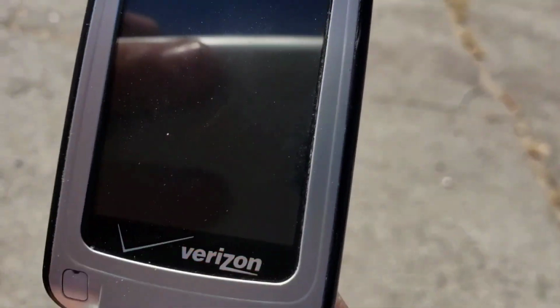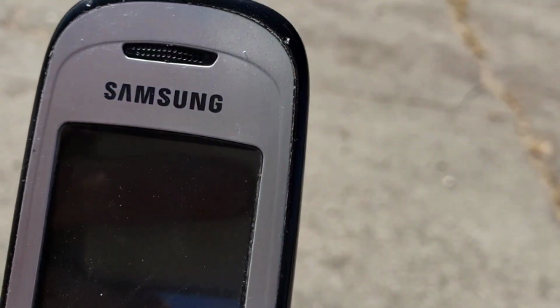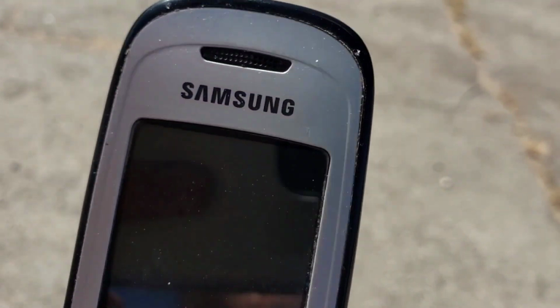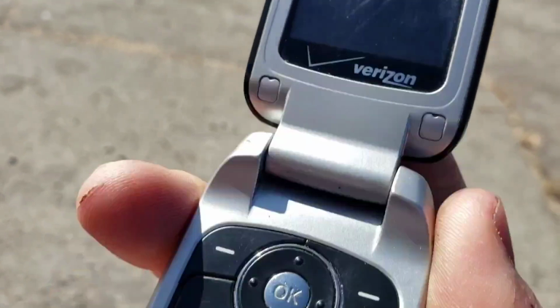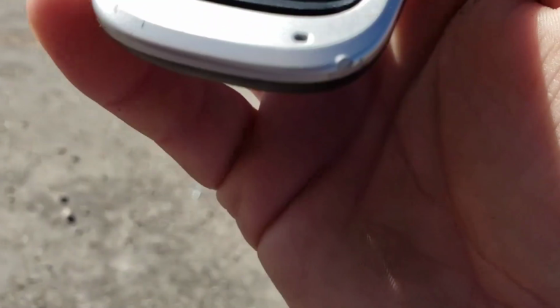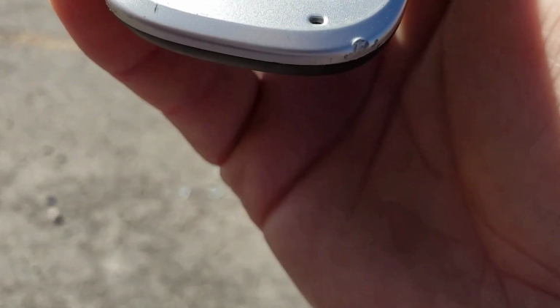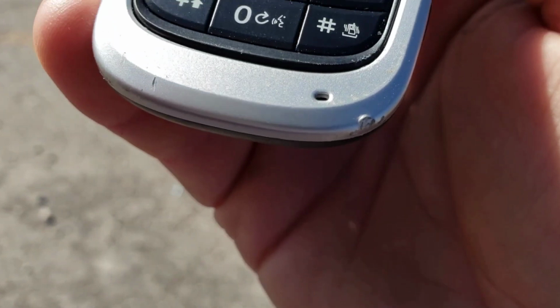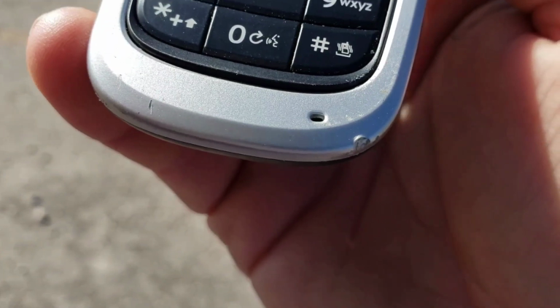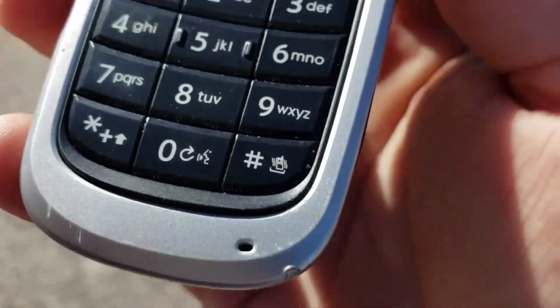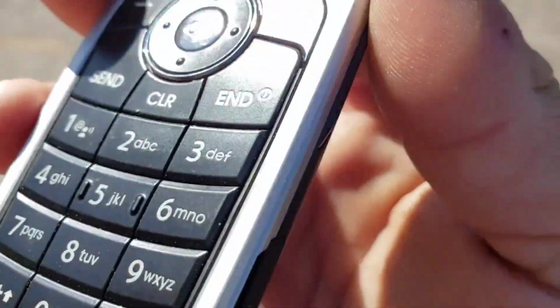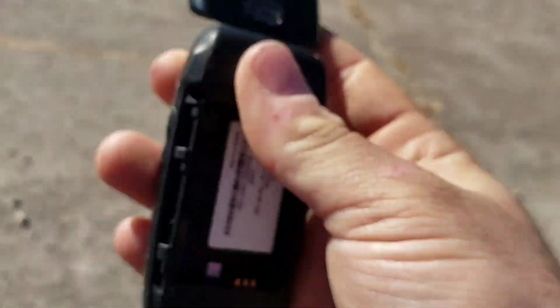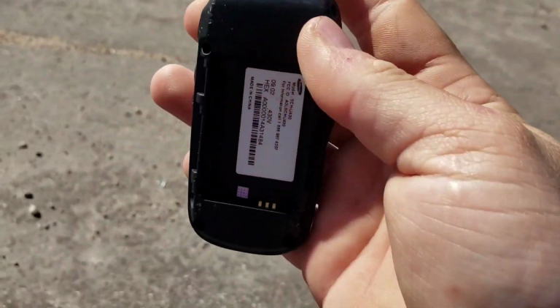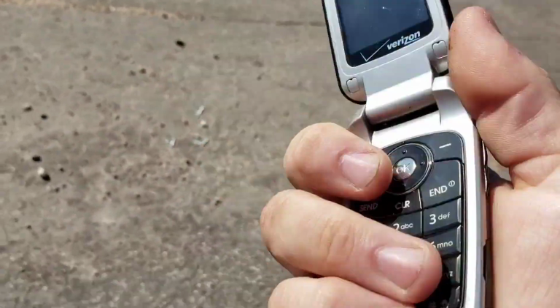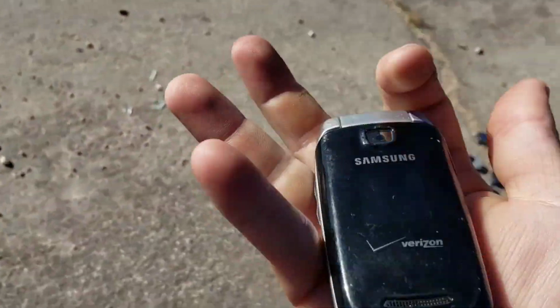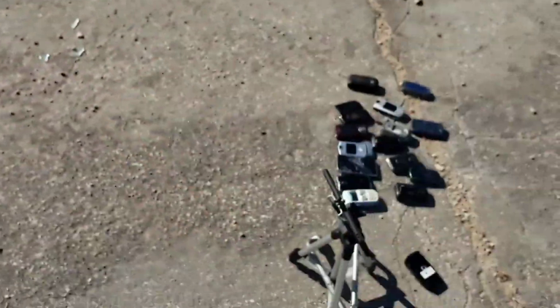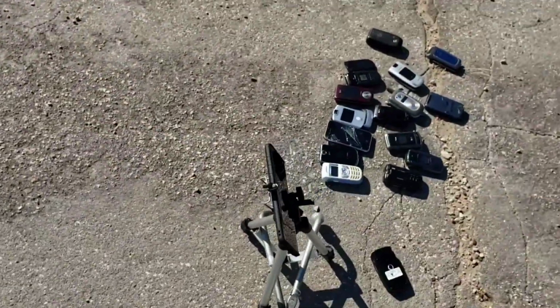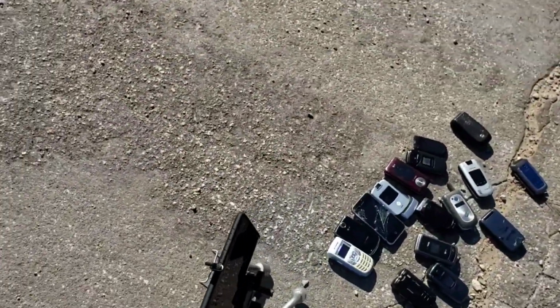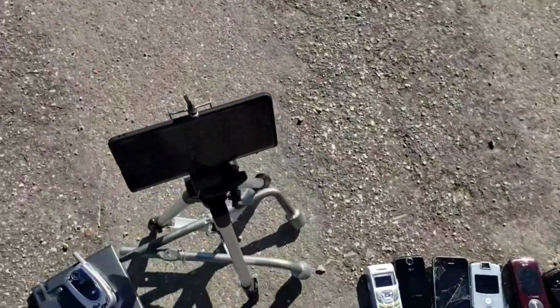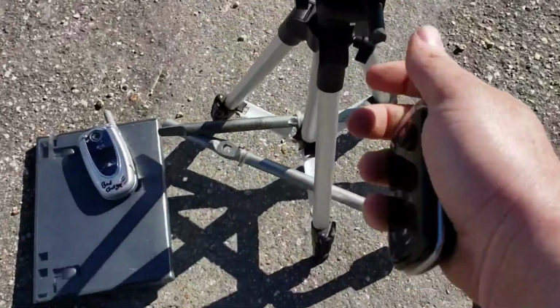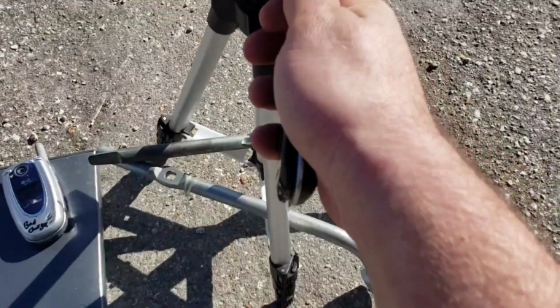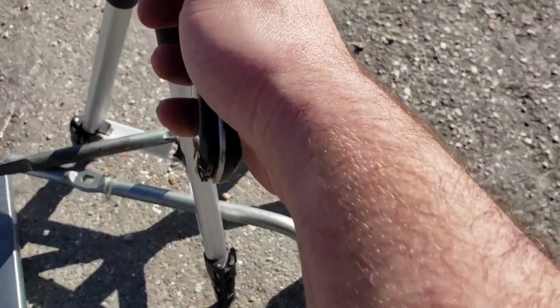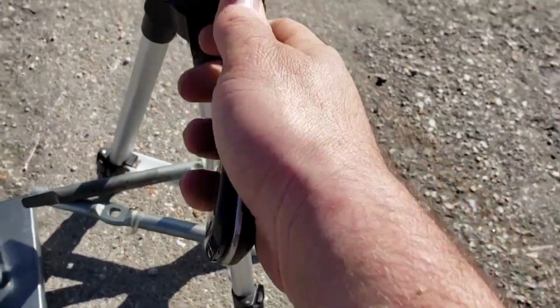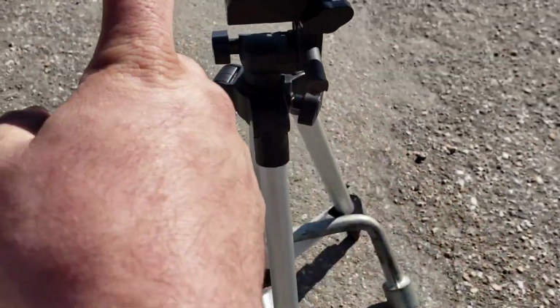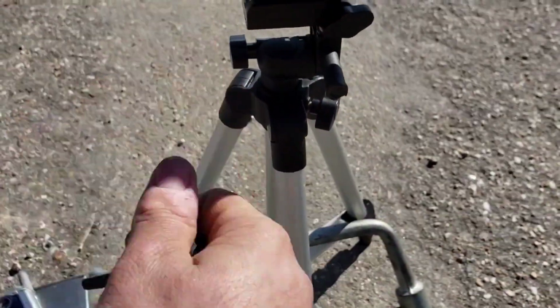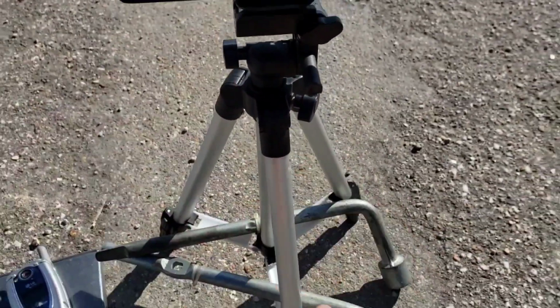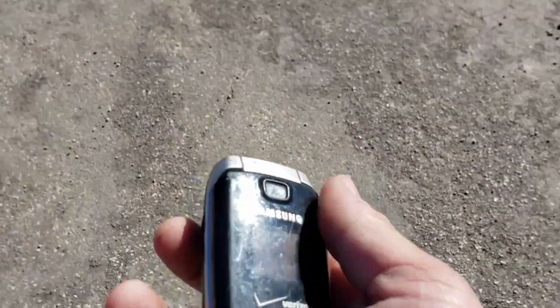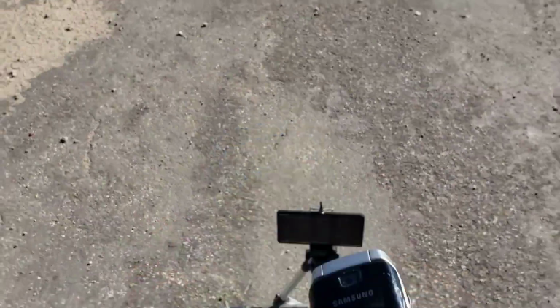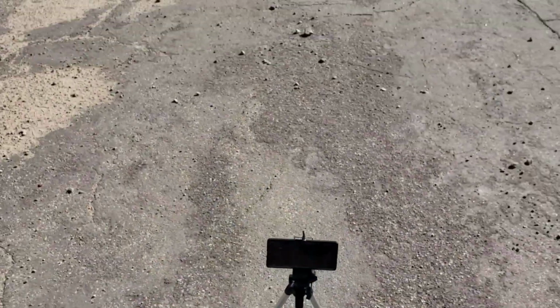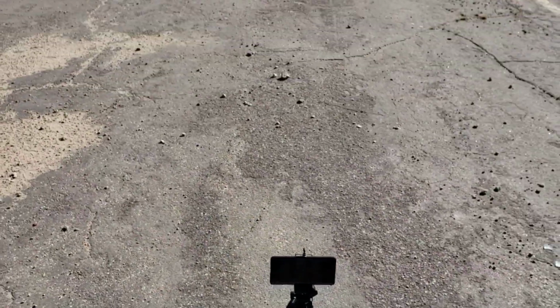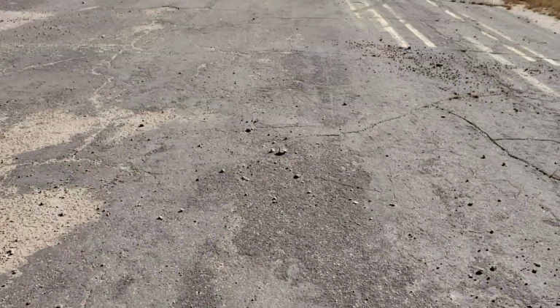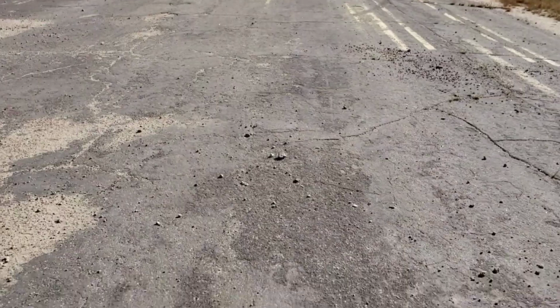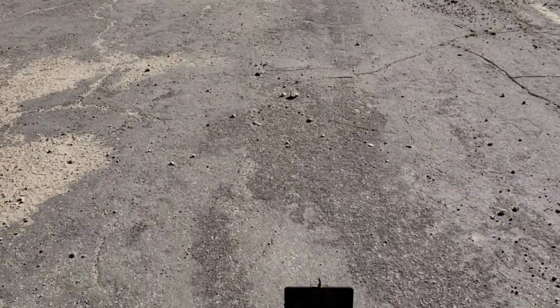Just took a couple nicks up here at the top and down here at the bottom edge. Looks pretty good other than that. Let's go ahead and do the throw test. In three, two, one.